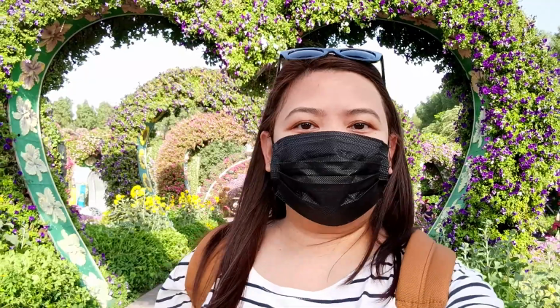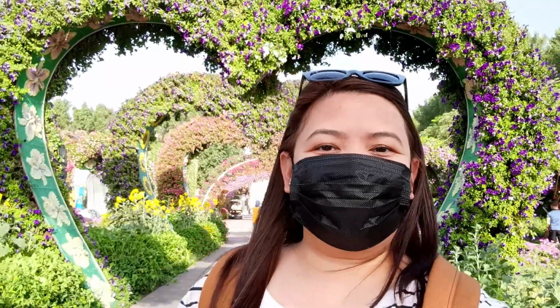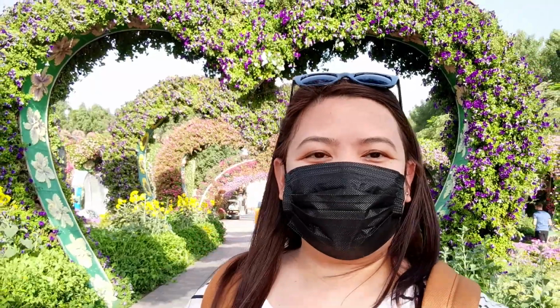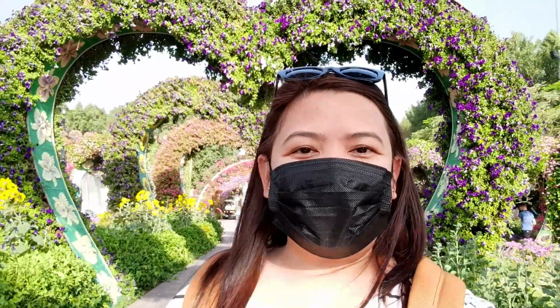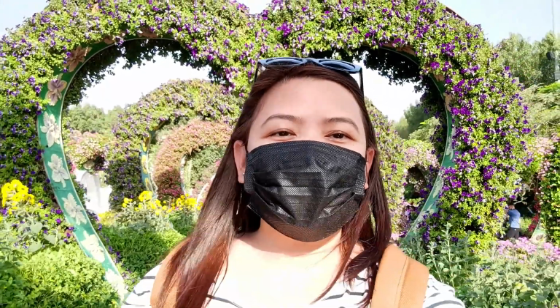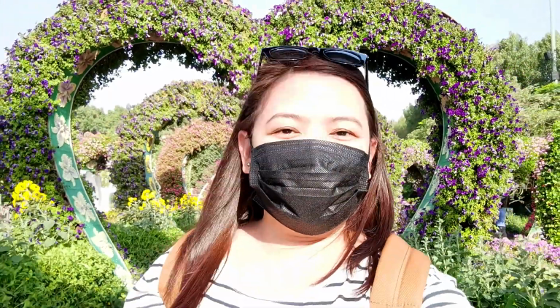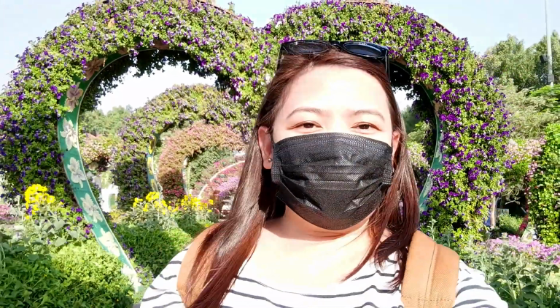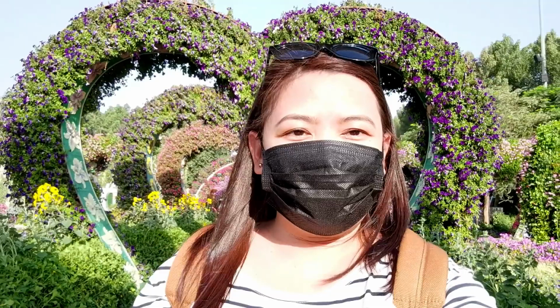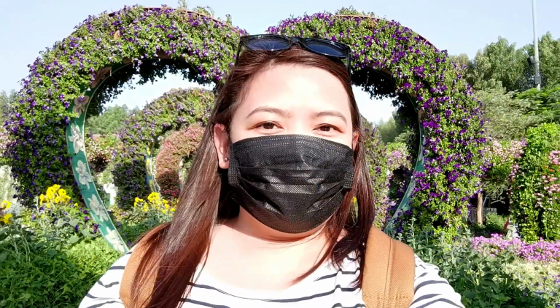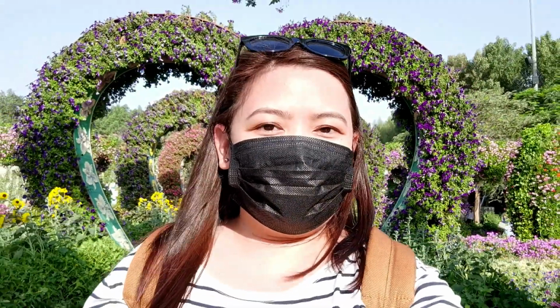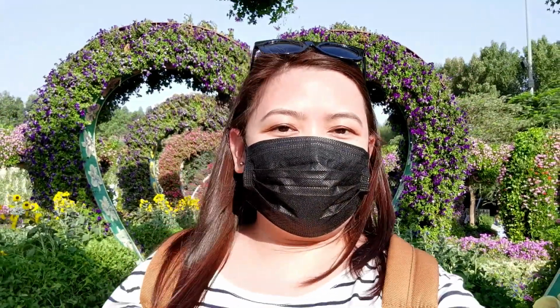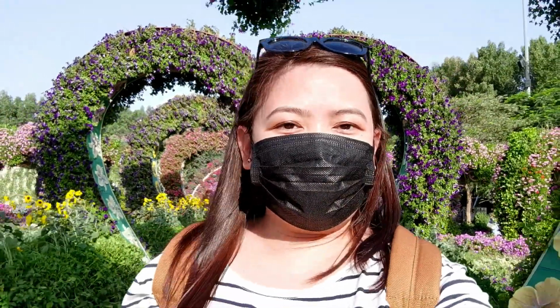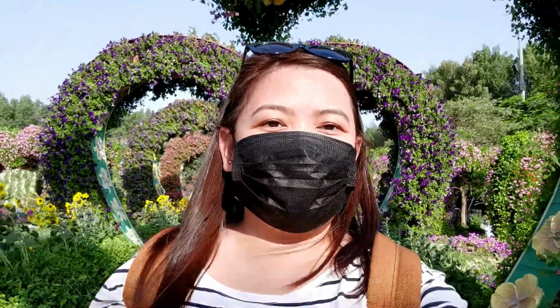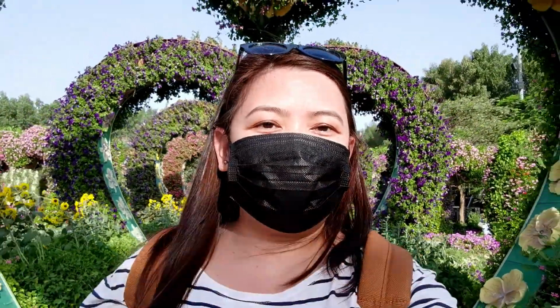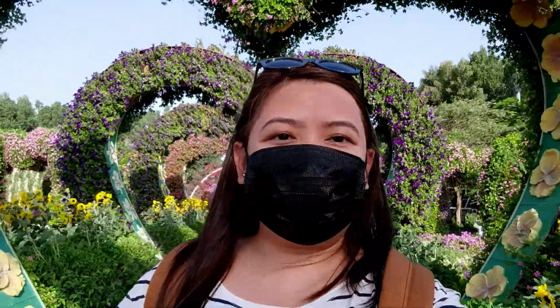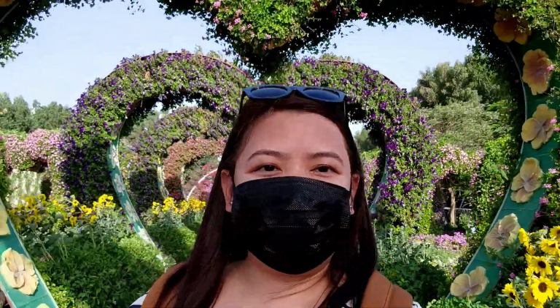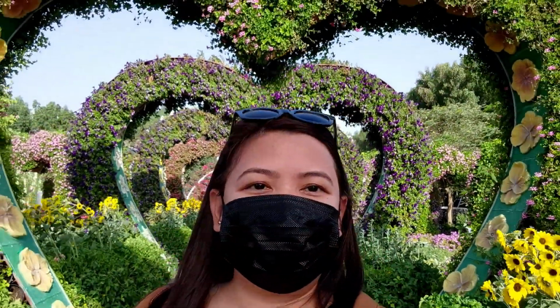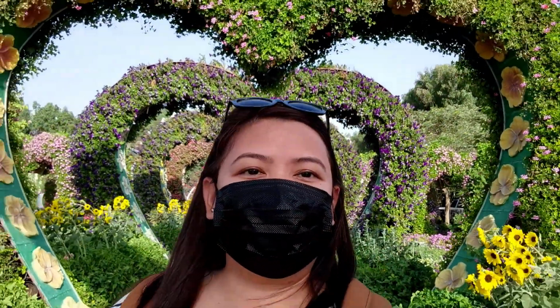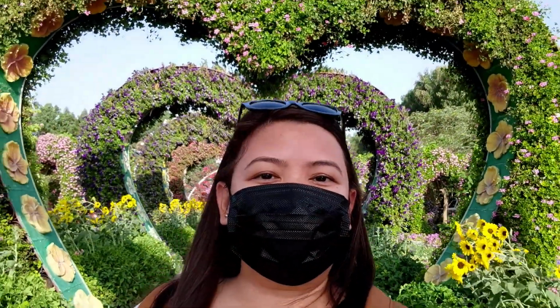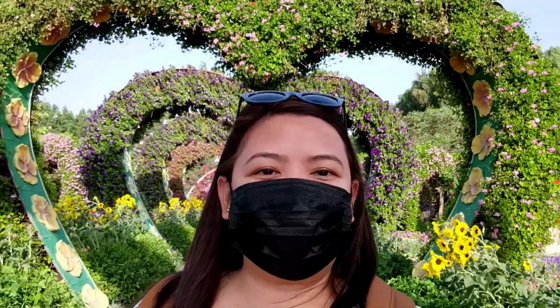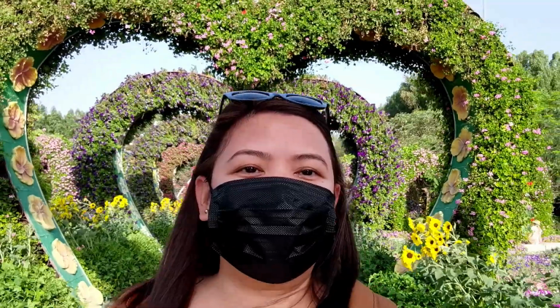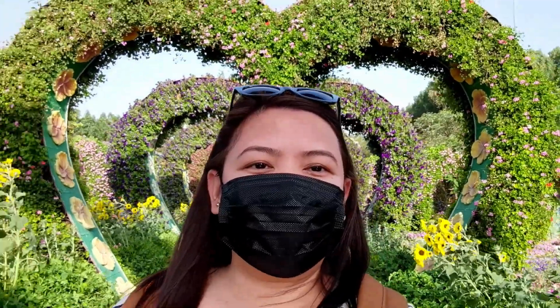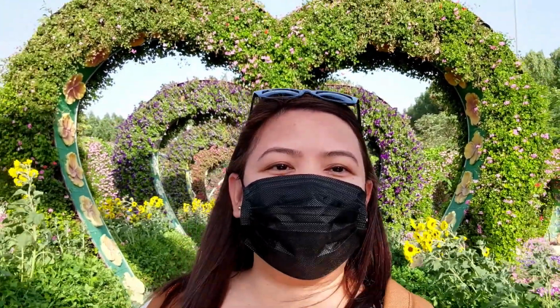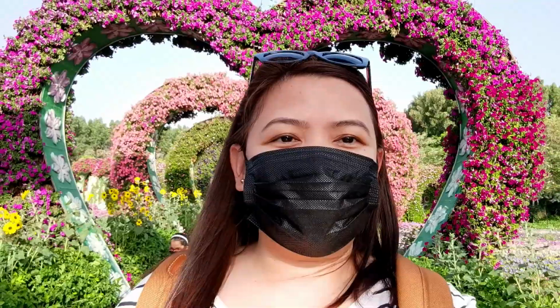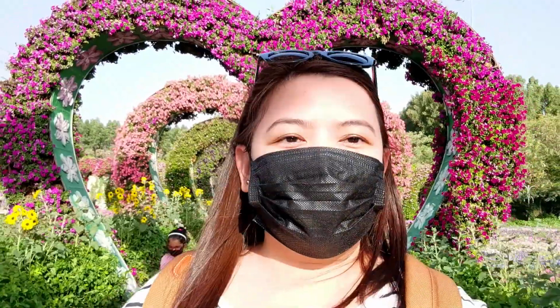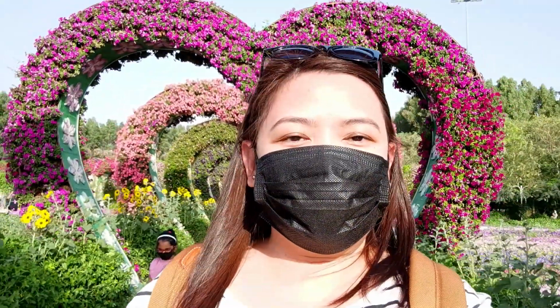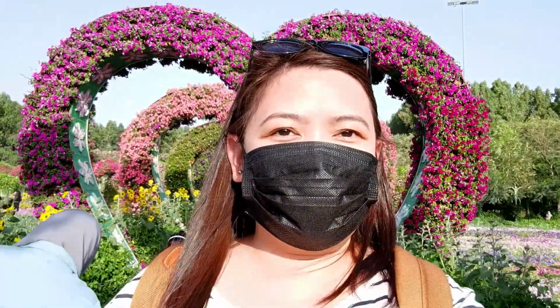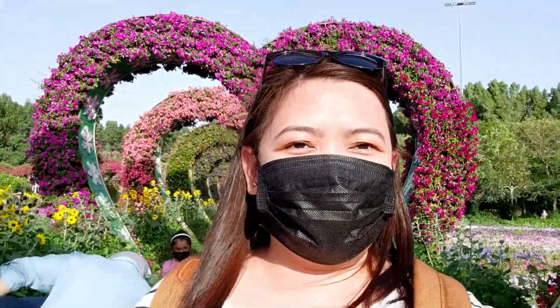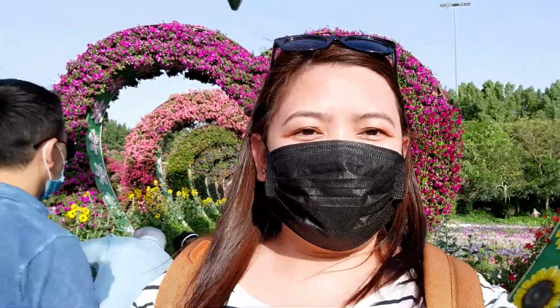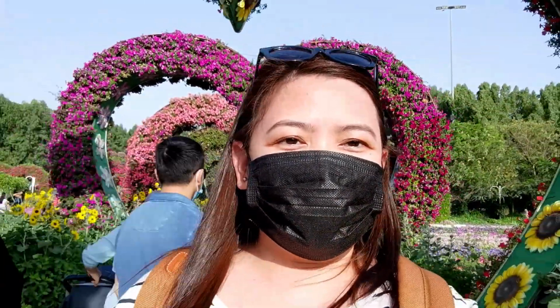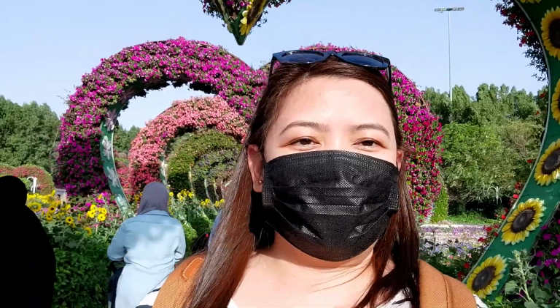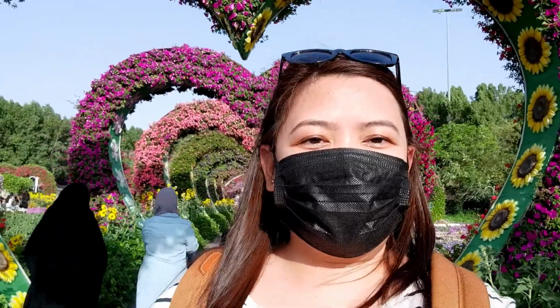The Miracle Garden first opened its doors to the public on Valentine's Day in 2013. Right now, this garden is occupying 72,000 square meters and has — get this — over 150 million flowers in full bloom.